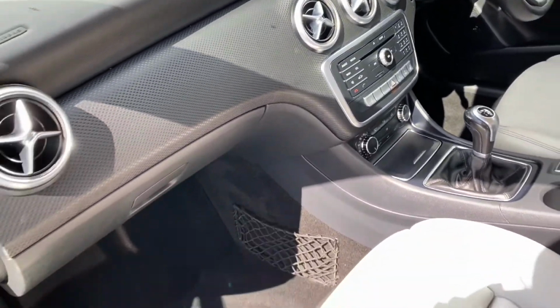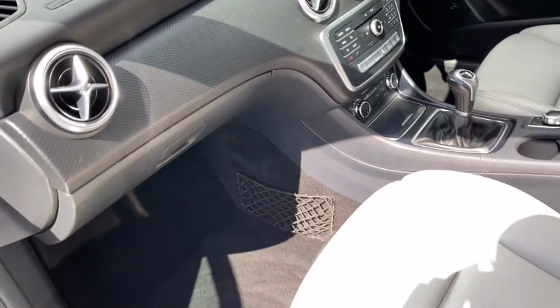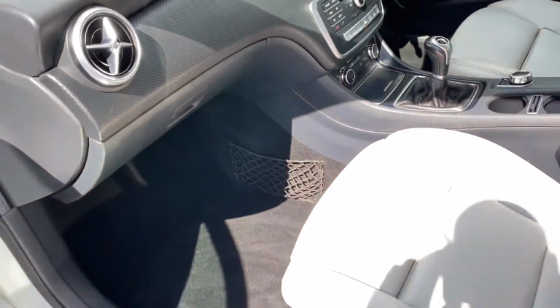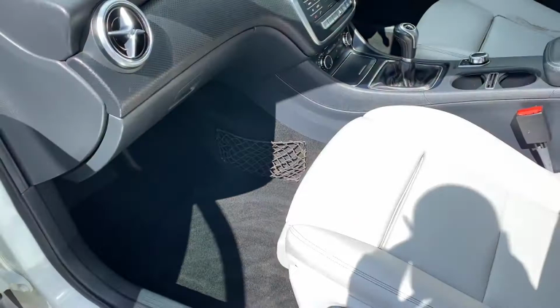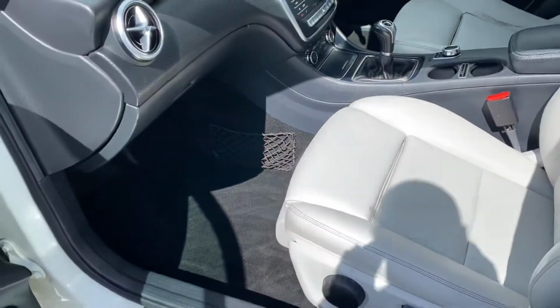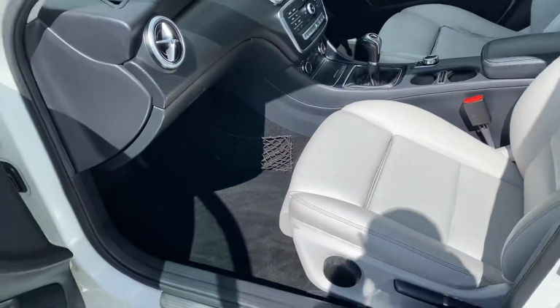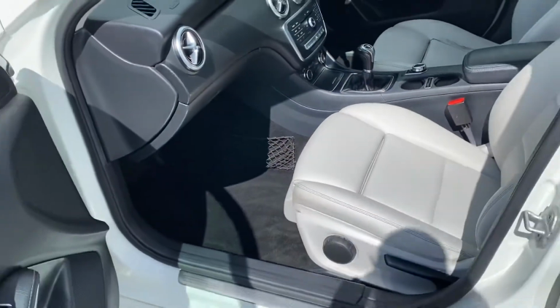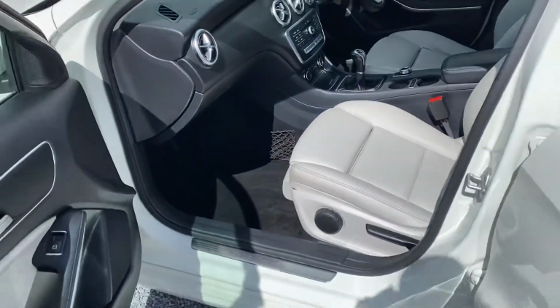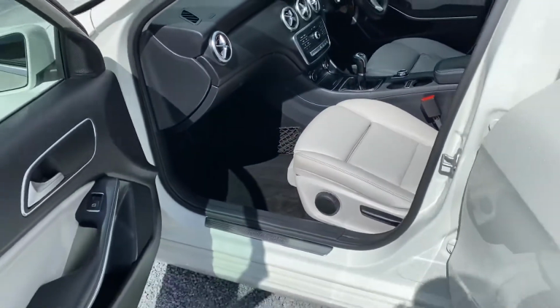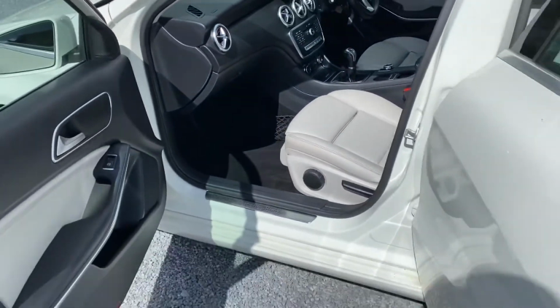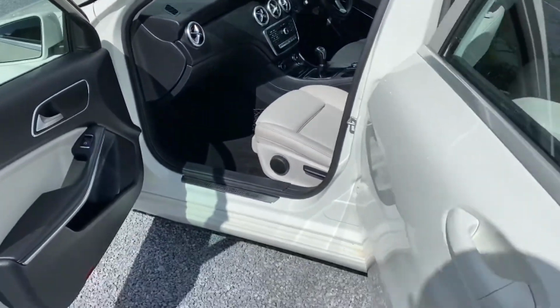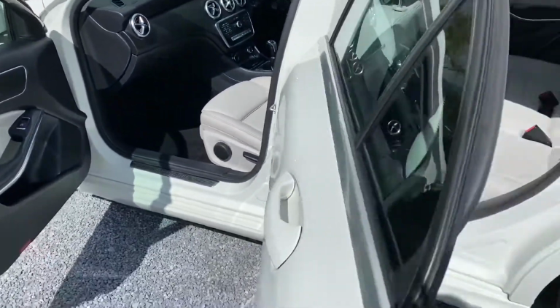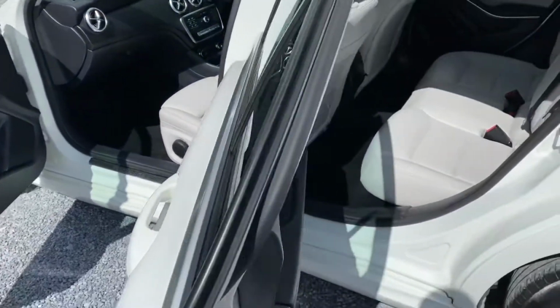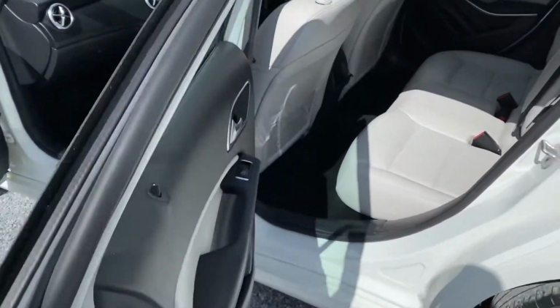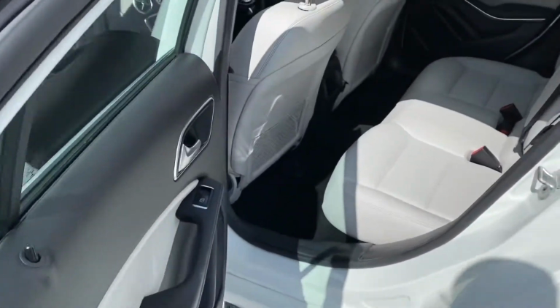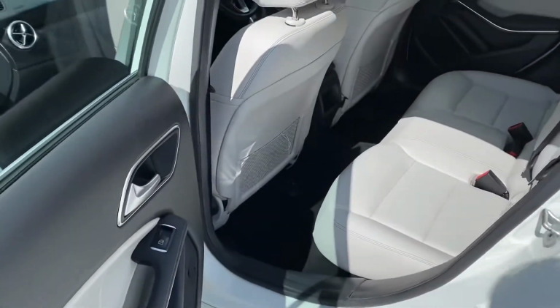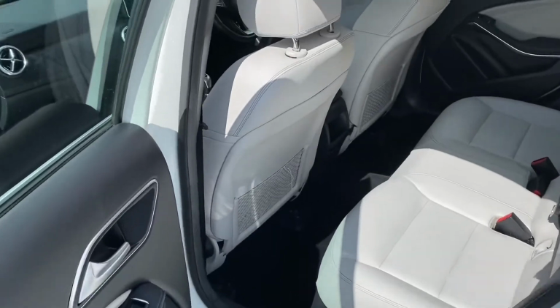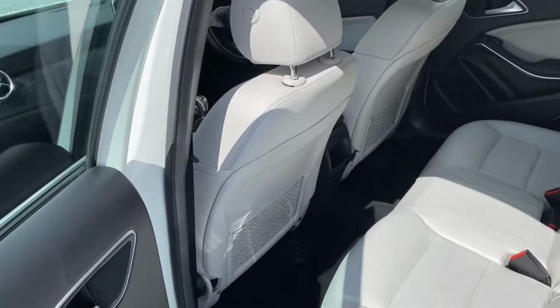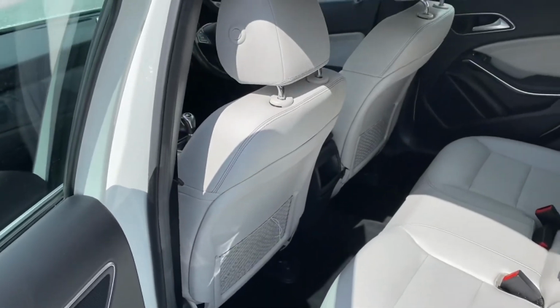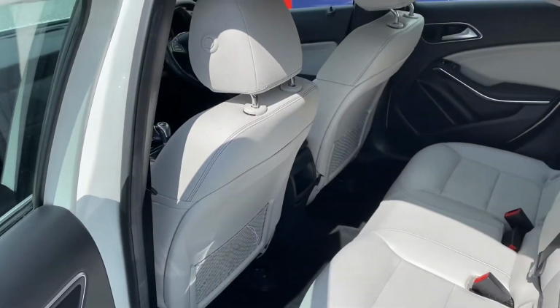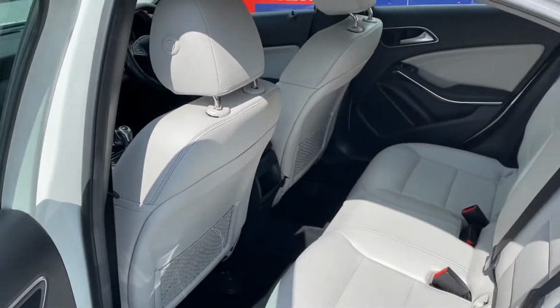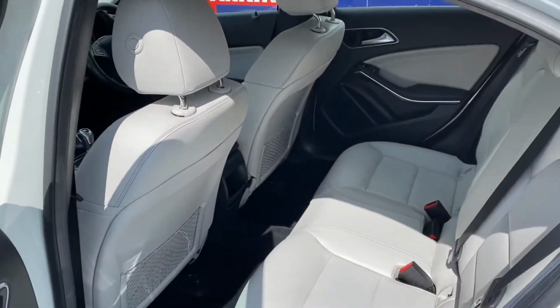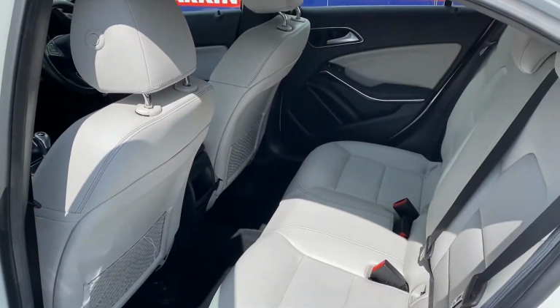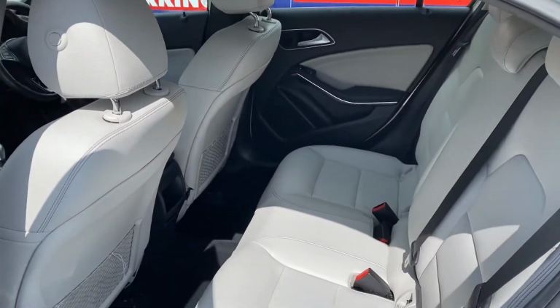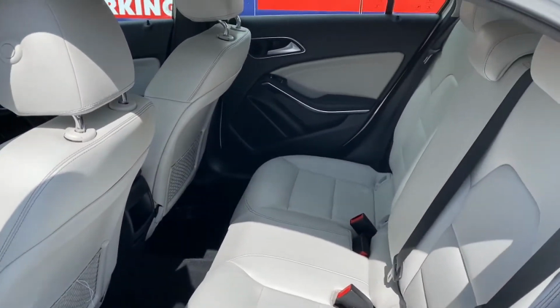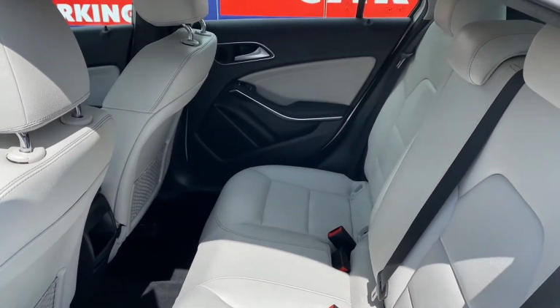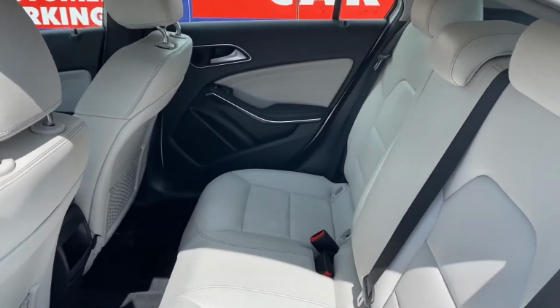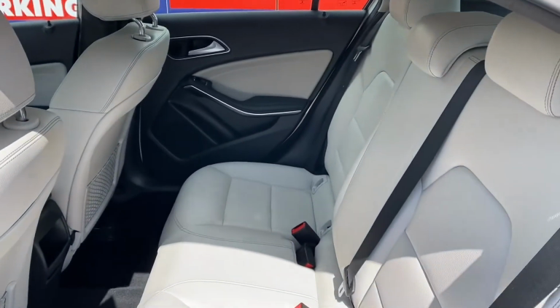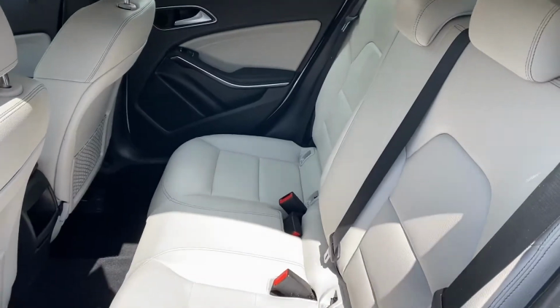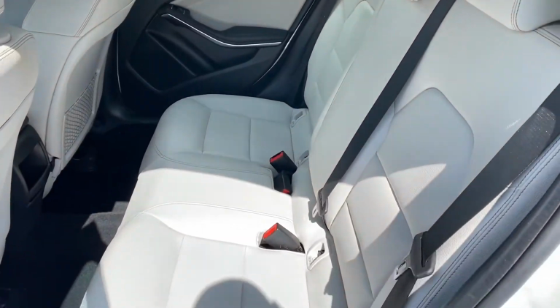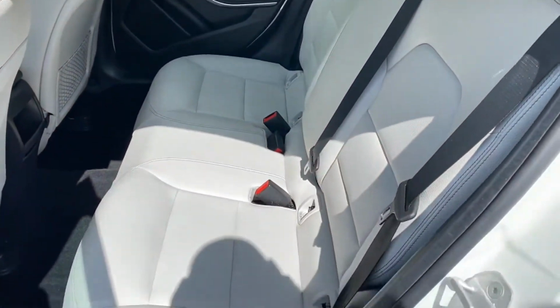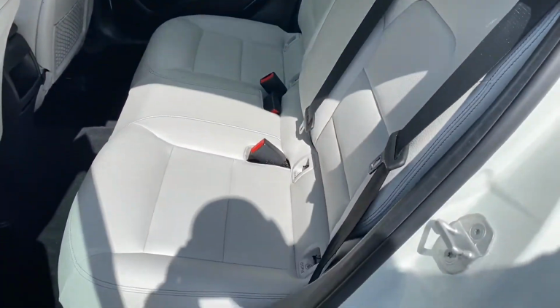Full spec and details will be on our webpage www.condroncars.ie. The price of this vehicle does include VRT, Vehicle Registration Tax. The car will also be sold with a new 2-year NCT test.